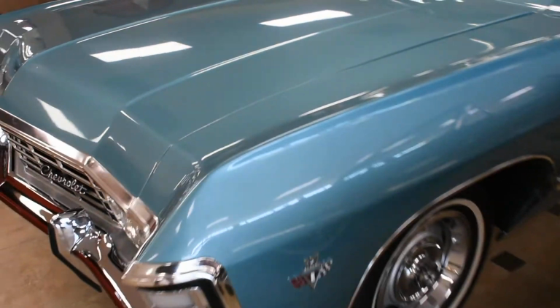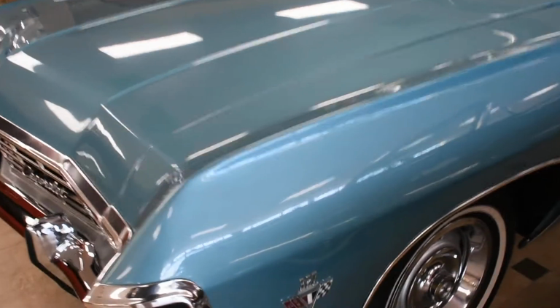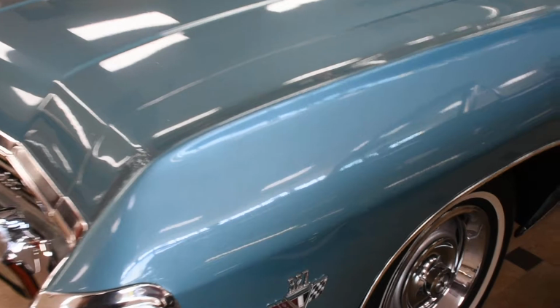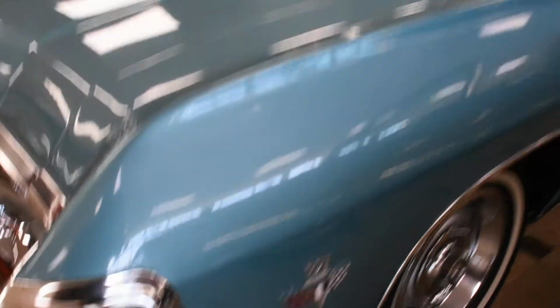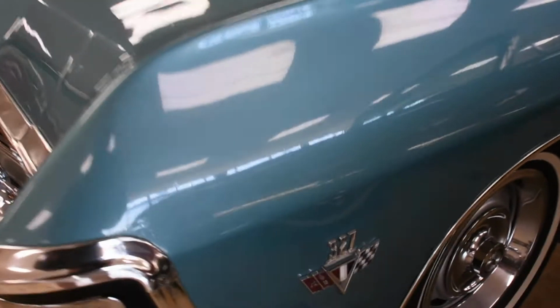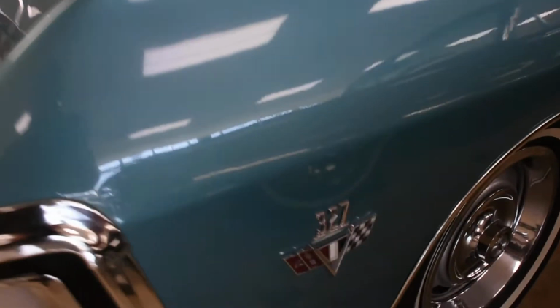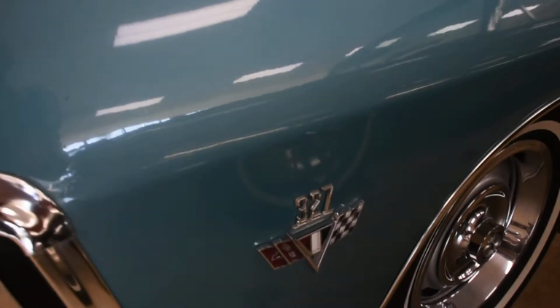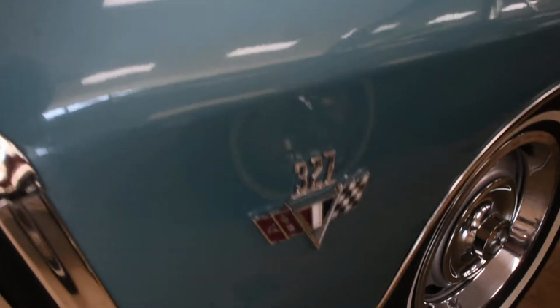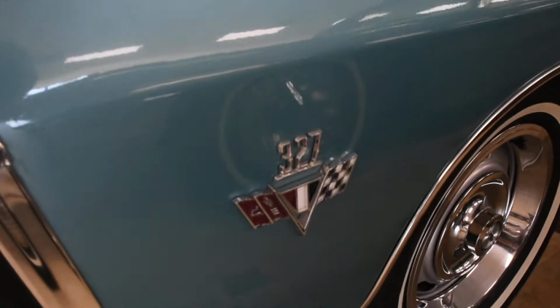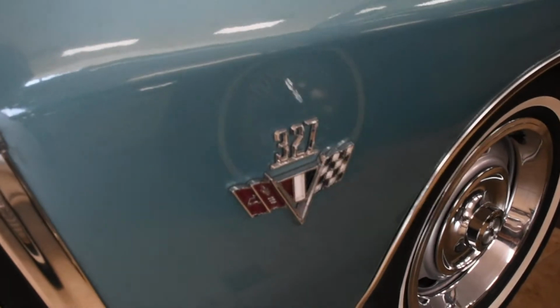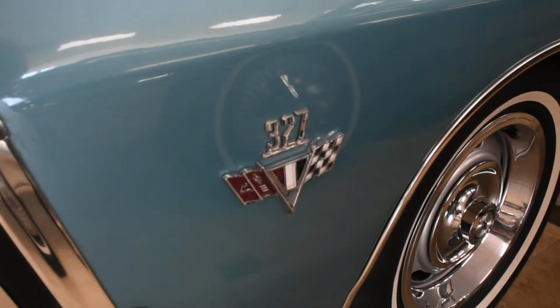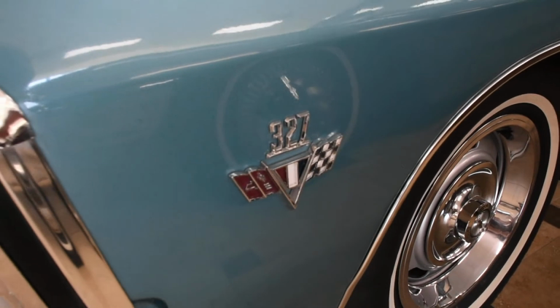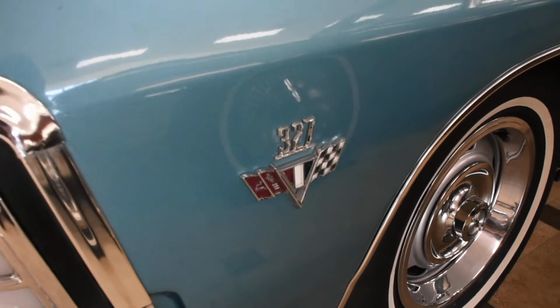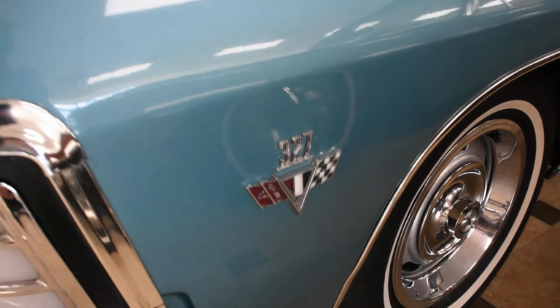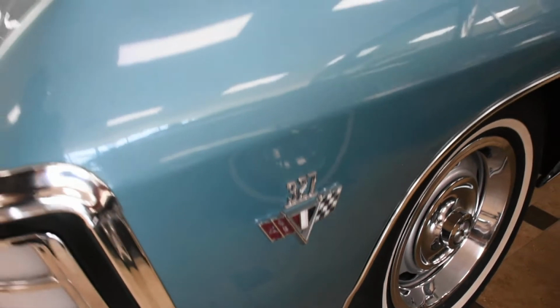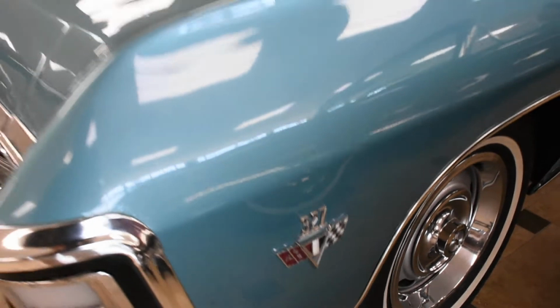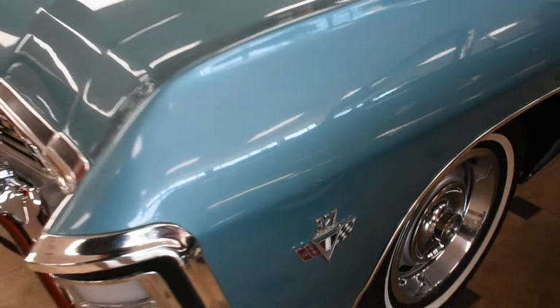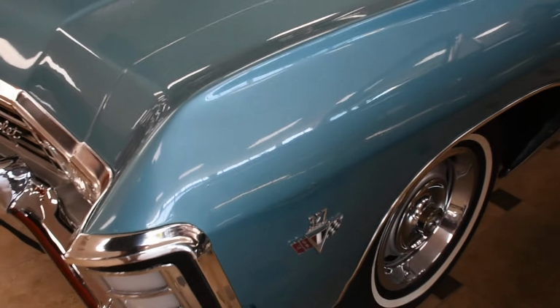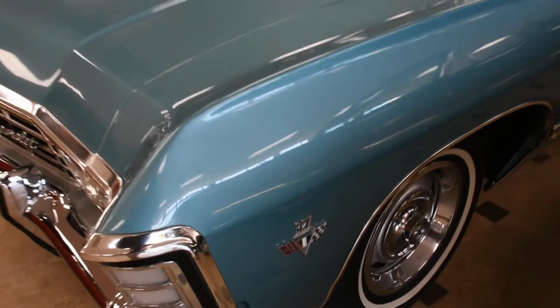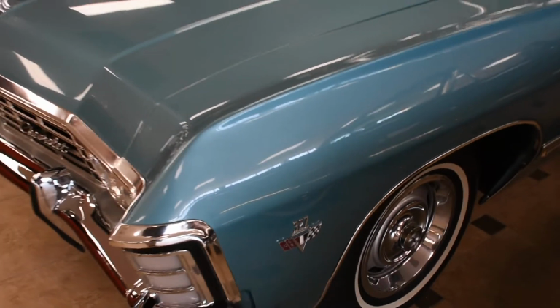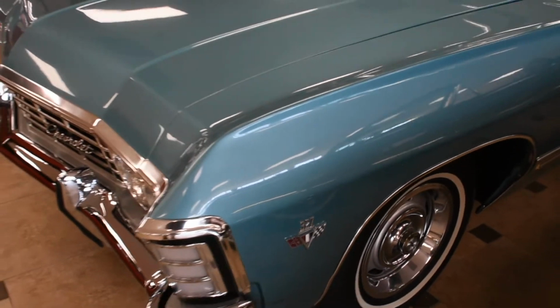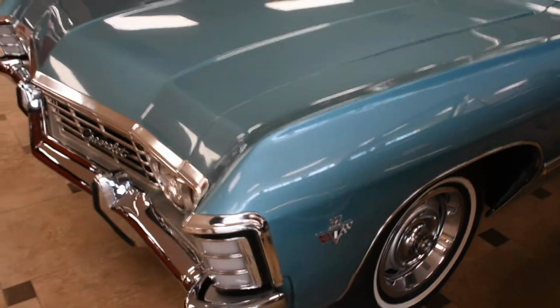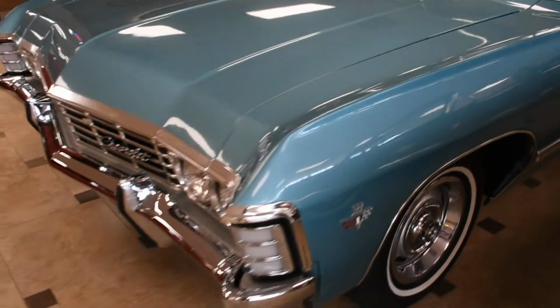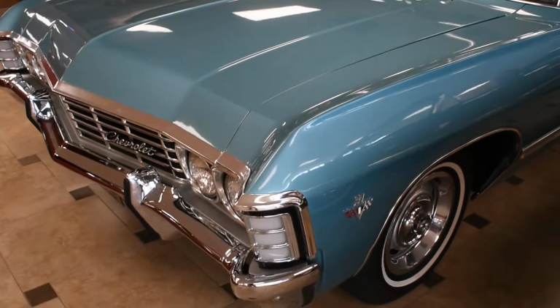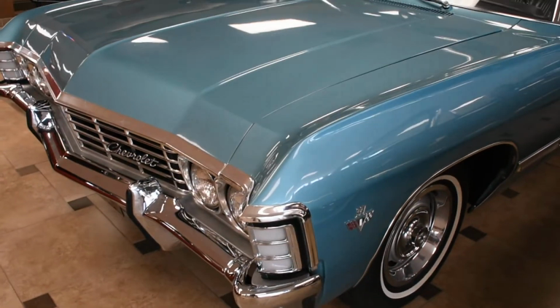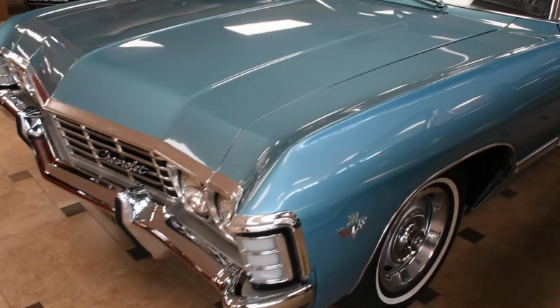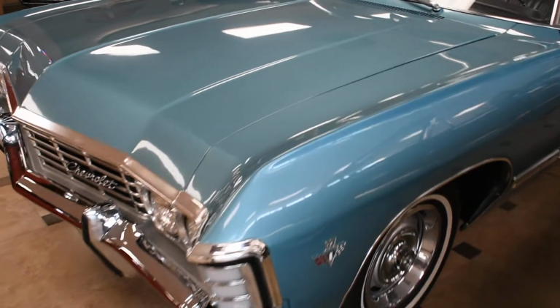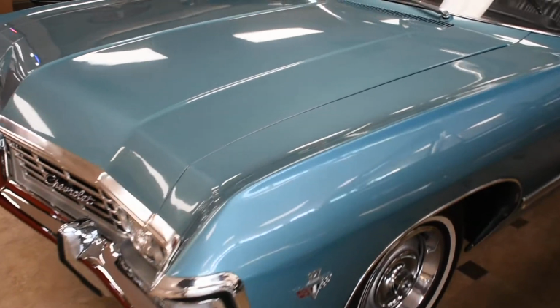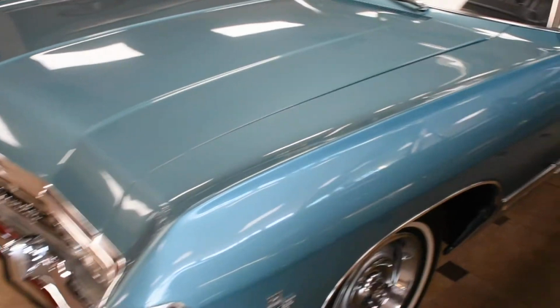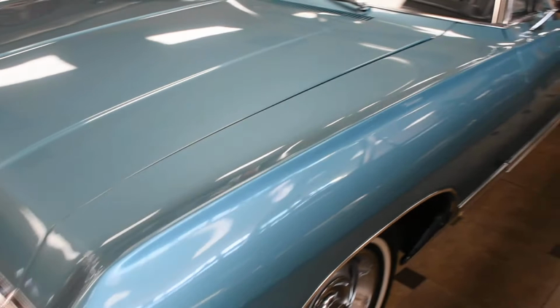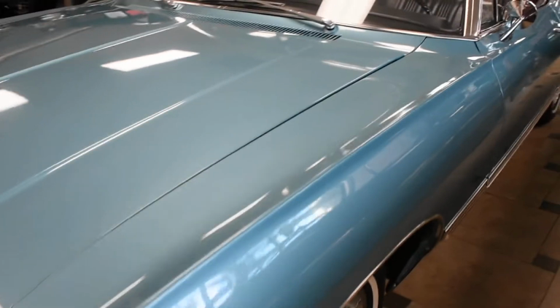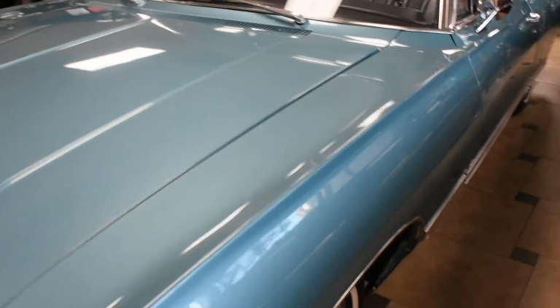This Impala under that hood is powered by a matching numbers 327 V8, connected to an automatic transmission, making for a very nice smooth drive.